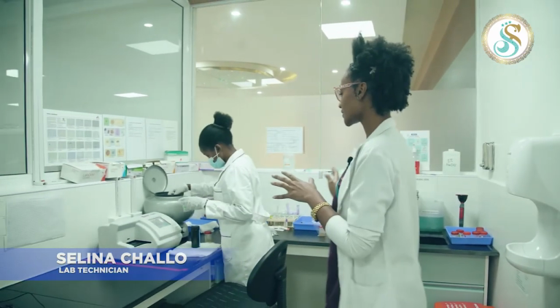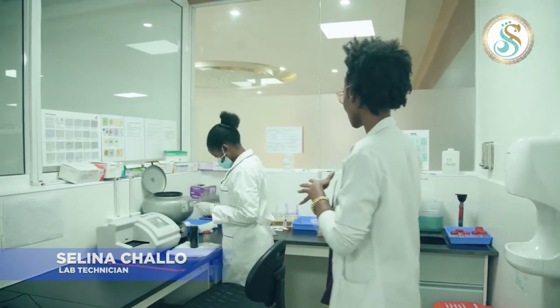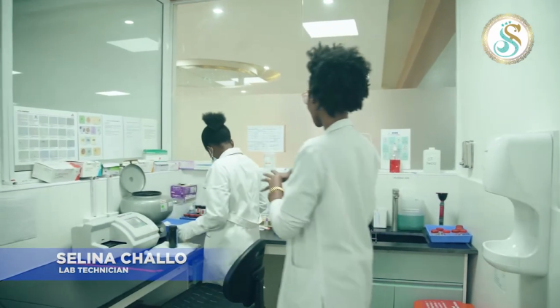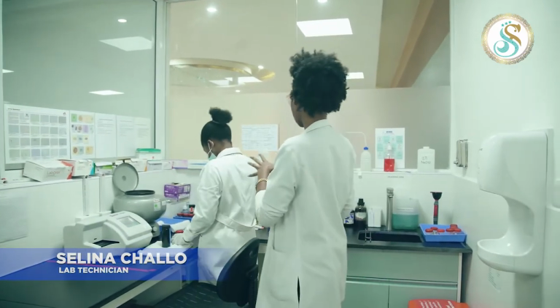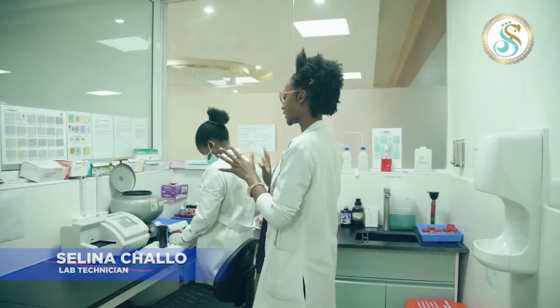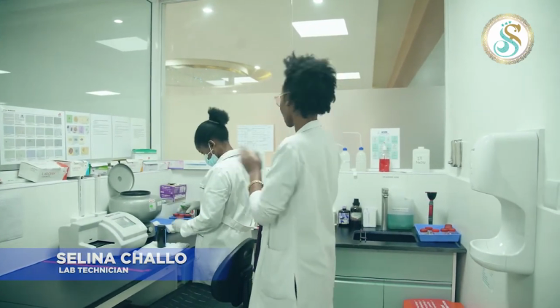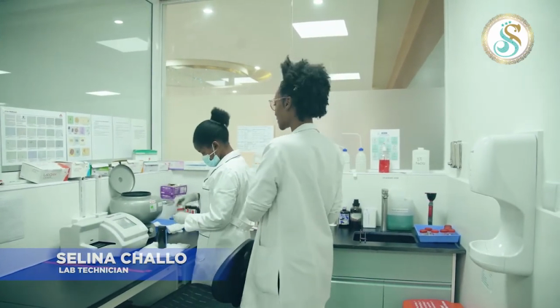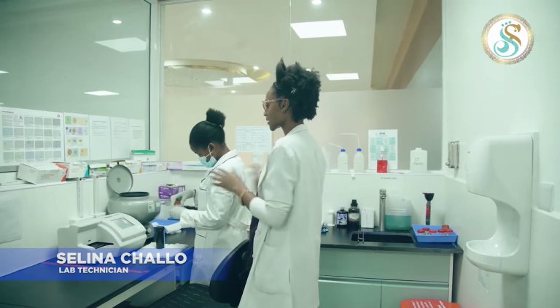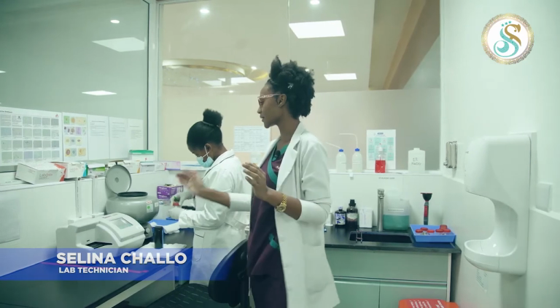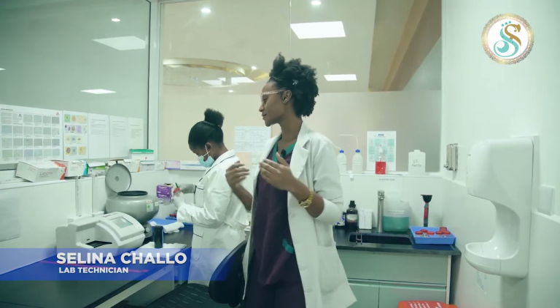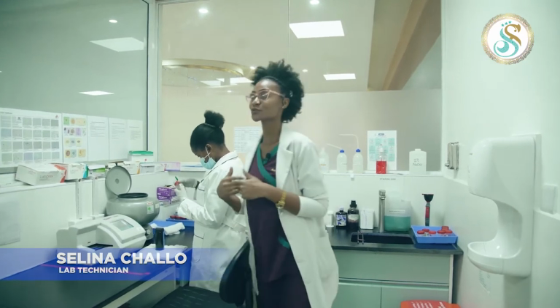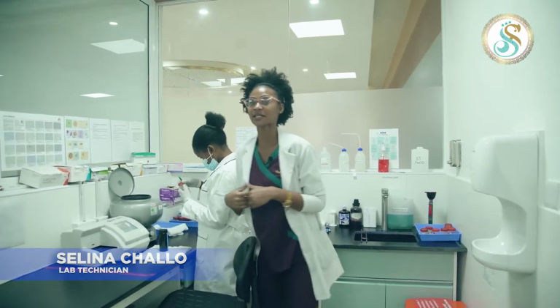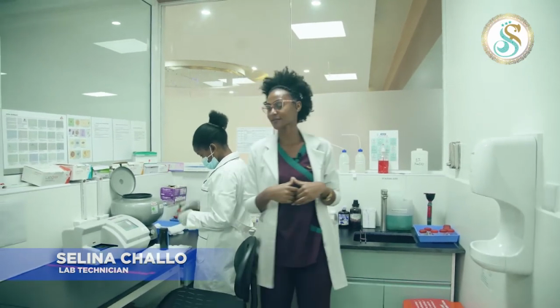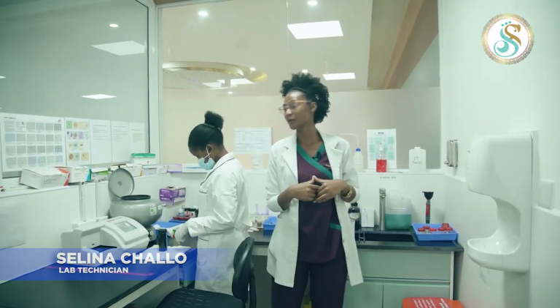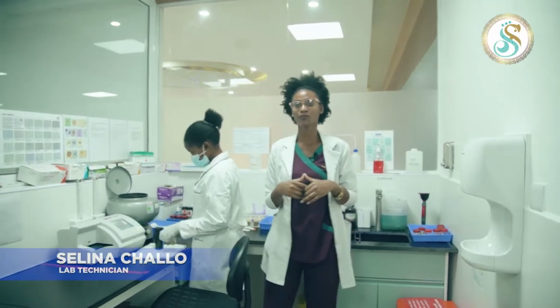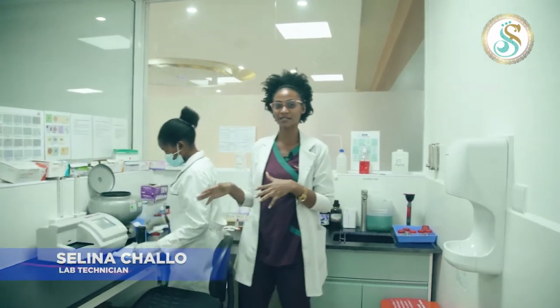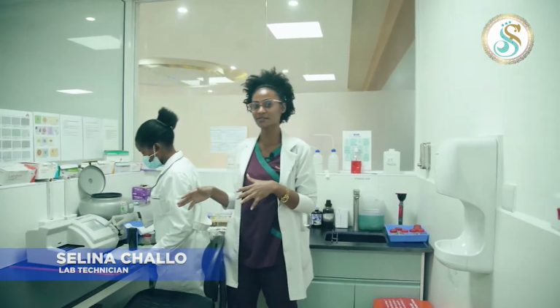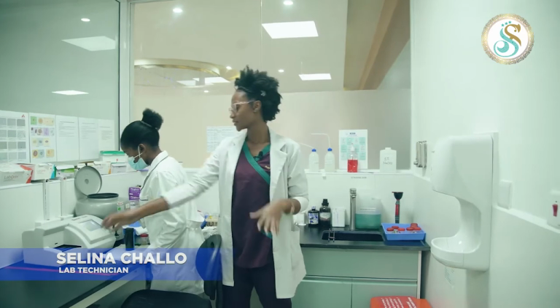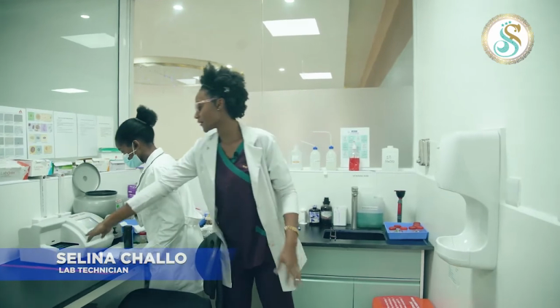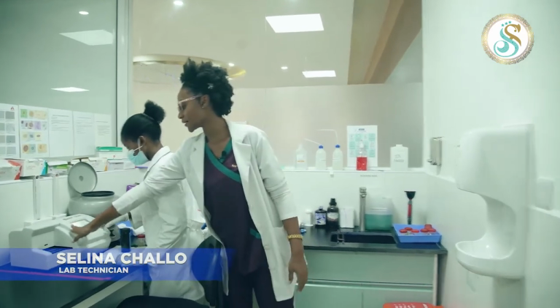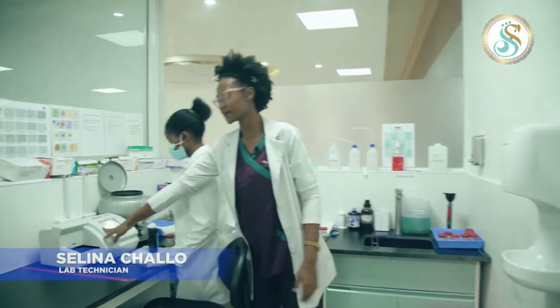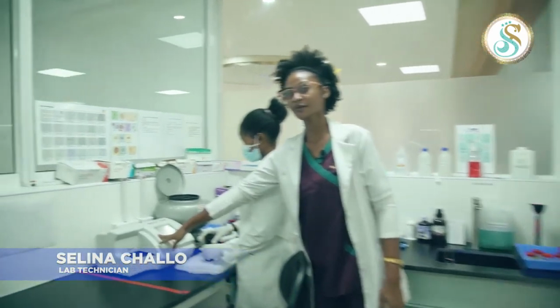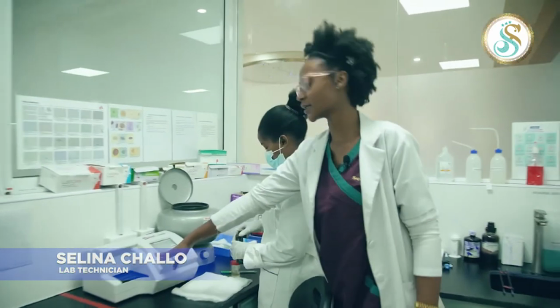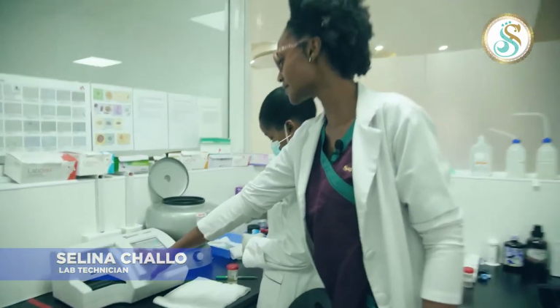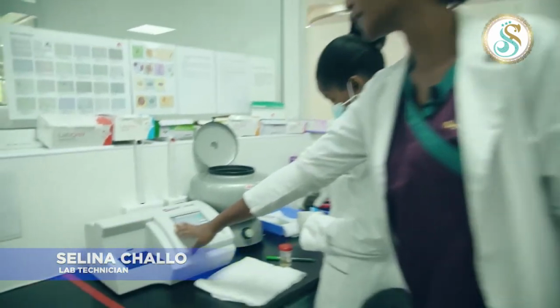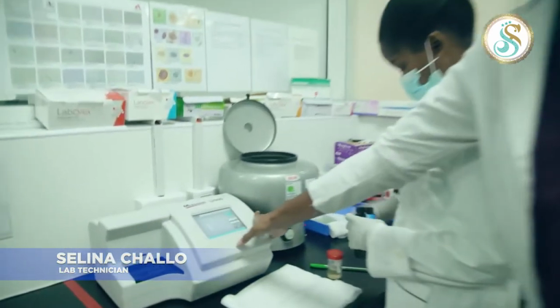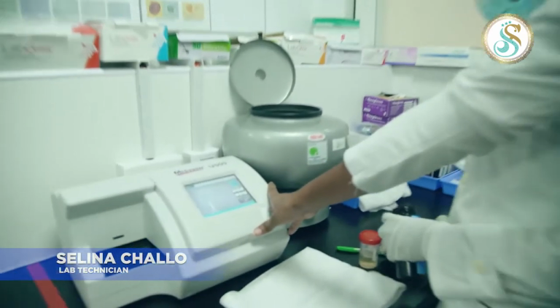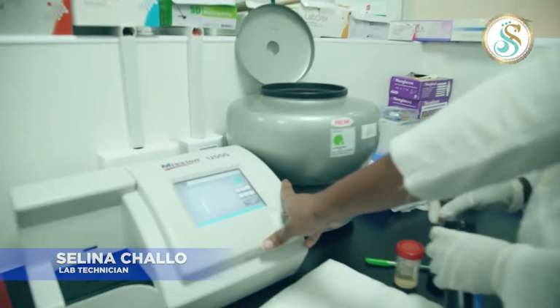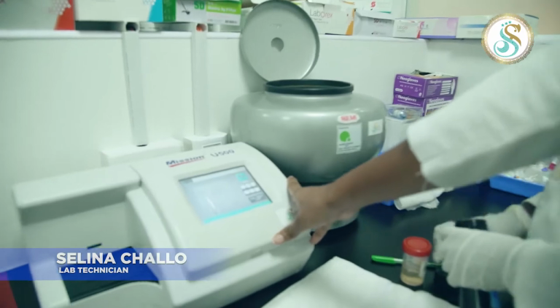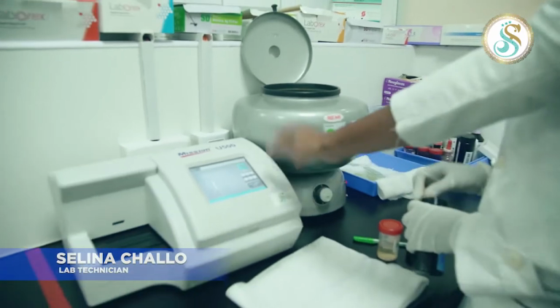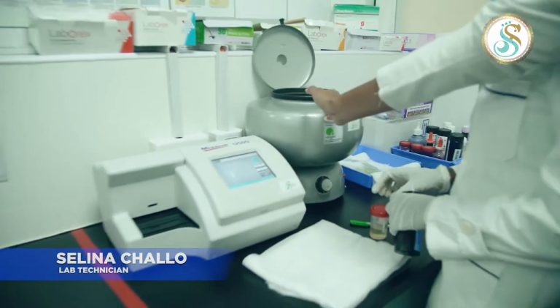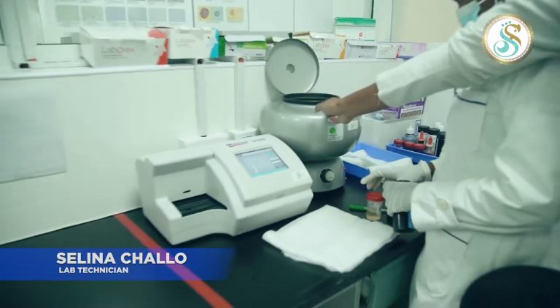This is where we use Urinalysis. We use an analyzer for urinalysis — this is the Urine Analyzer, Mission U500. This is the Centrifuge.